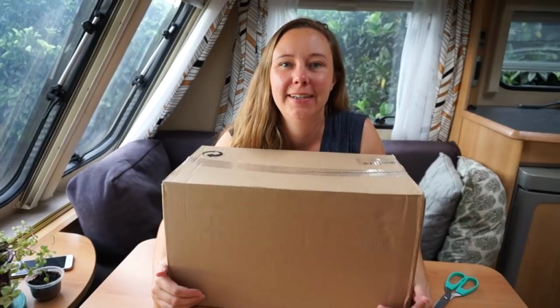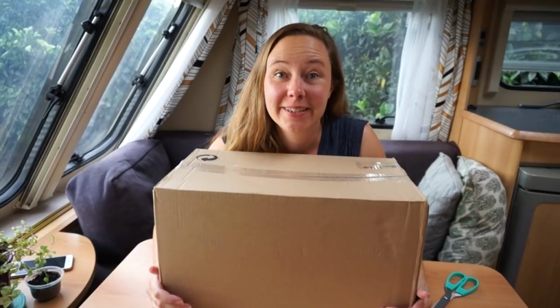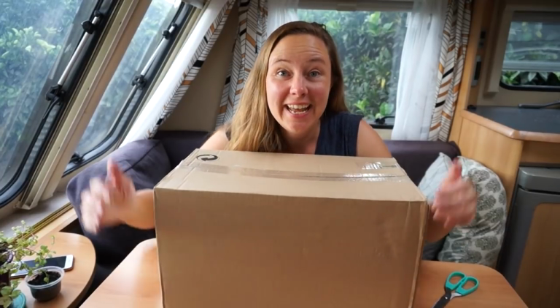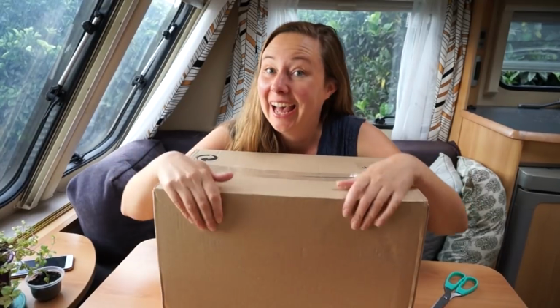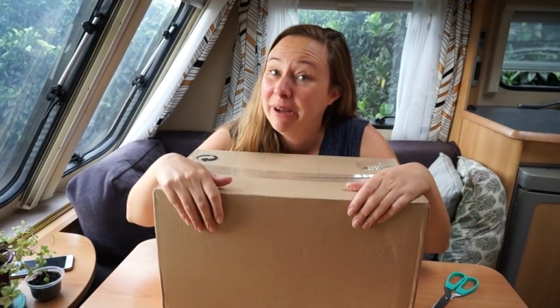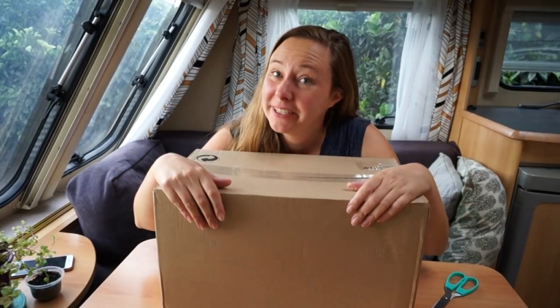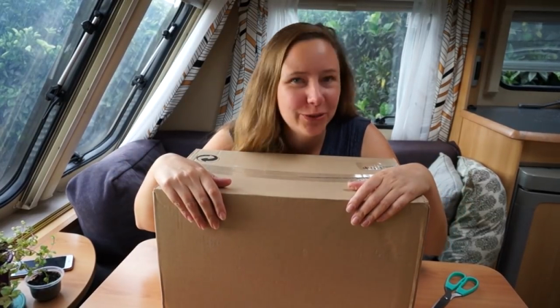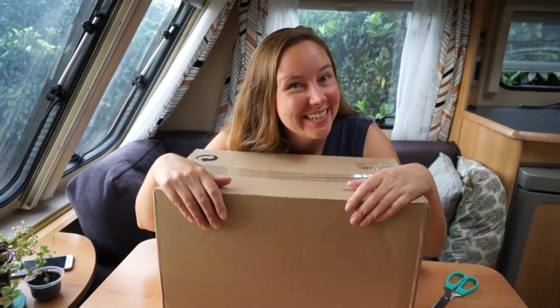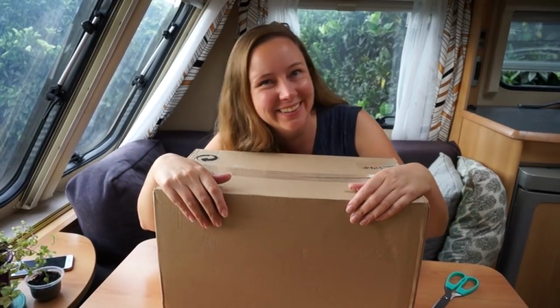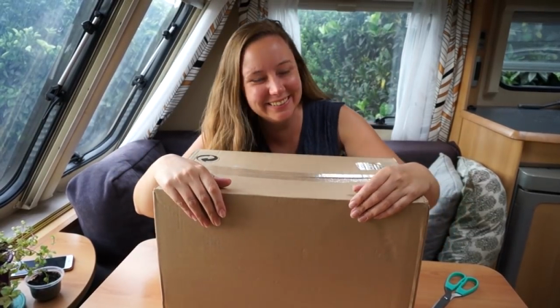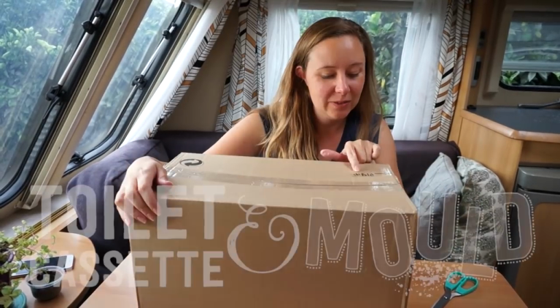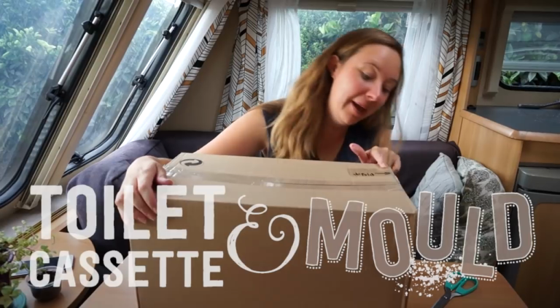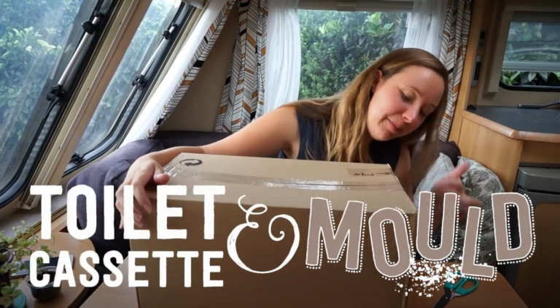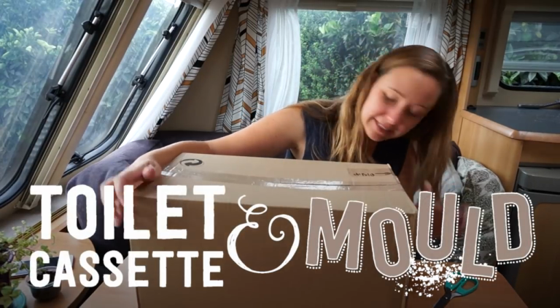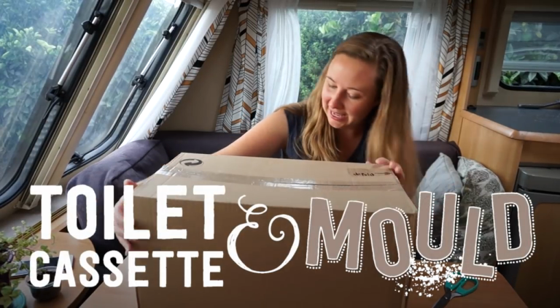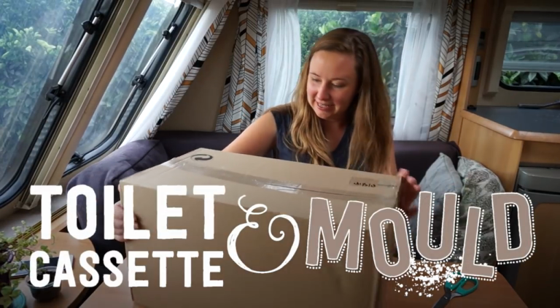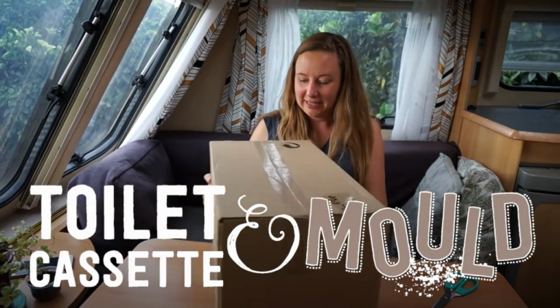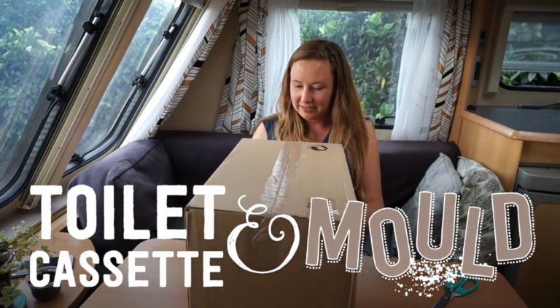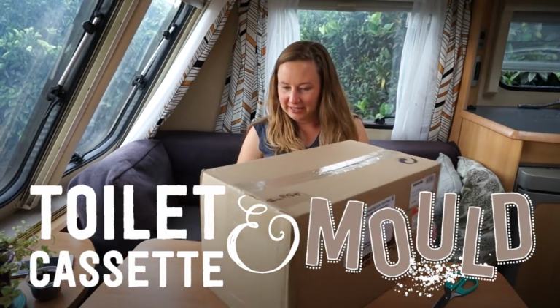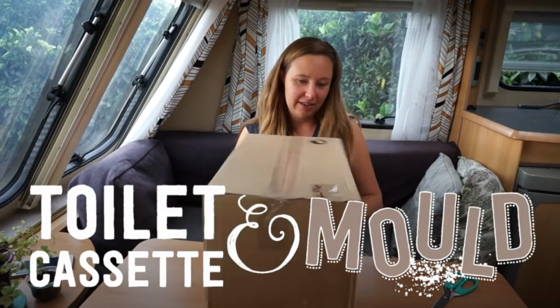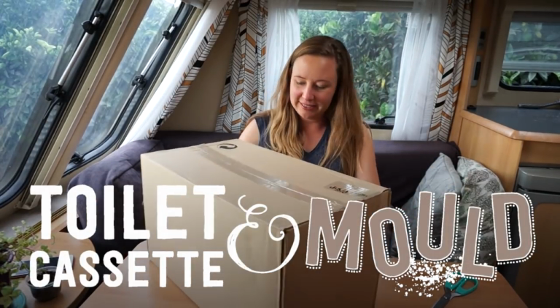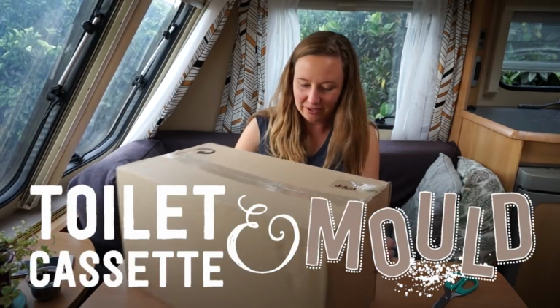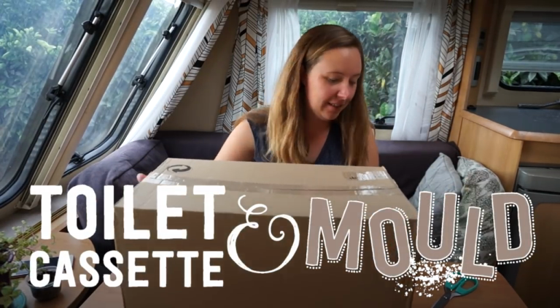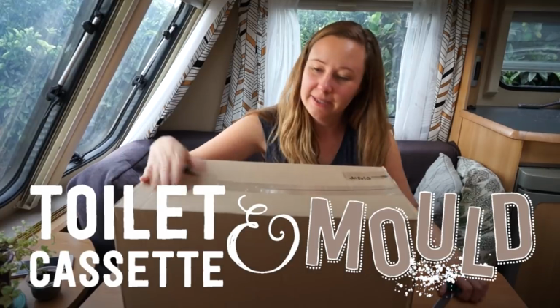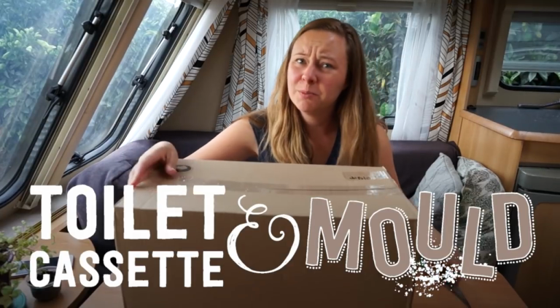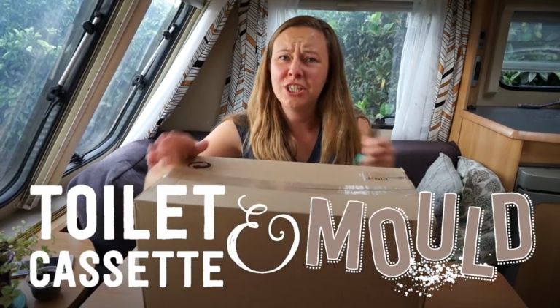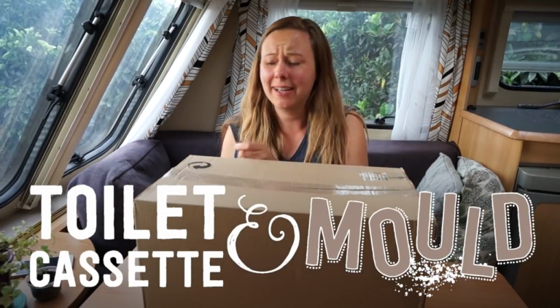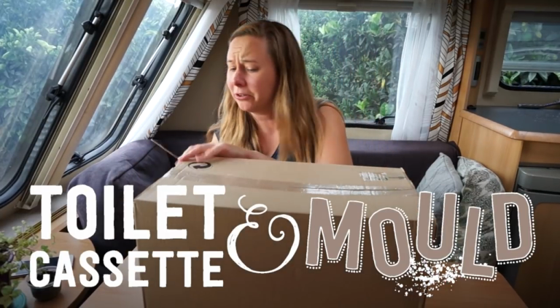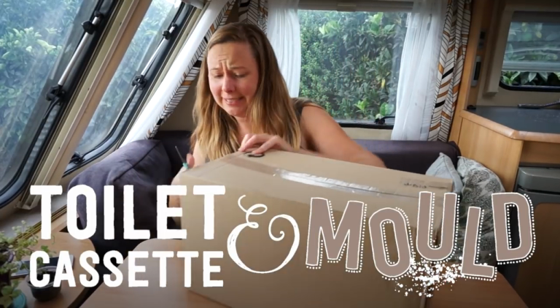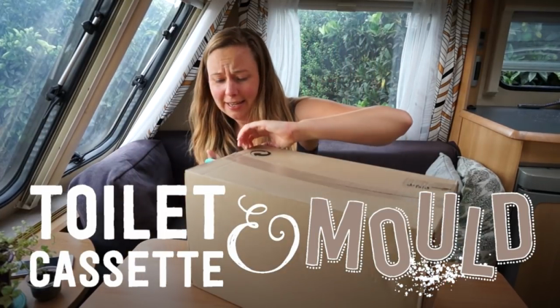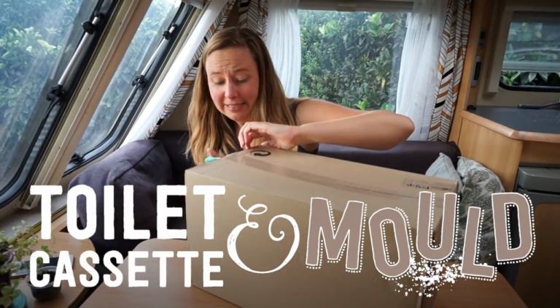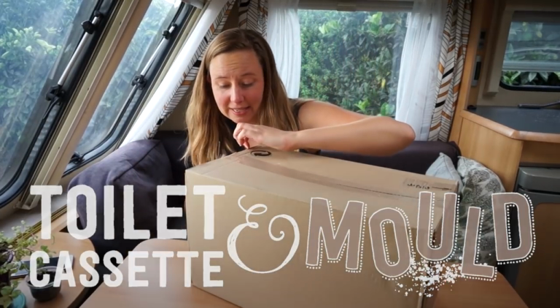Today I'm unboxing my toilet cassette. Looks like the packing slip is on this side — it's got a dress on it. It's a pretty generic box really. Let's look inside.